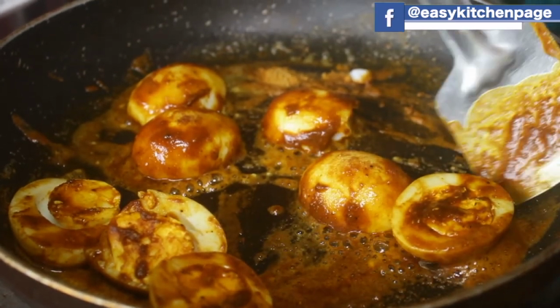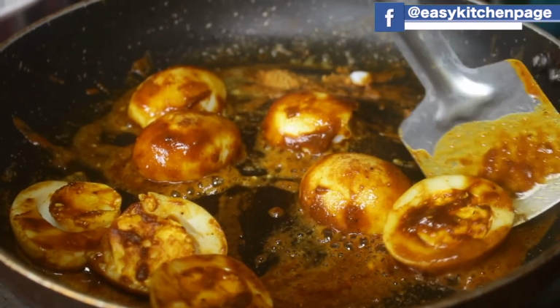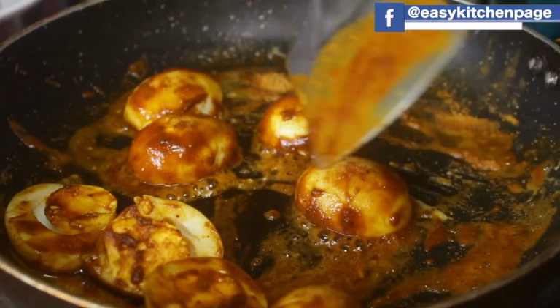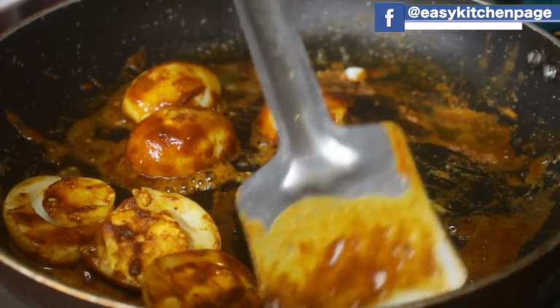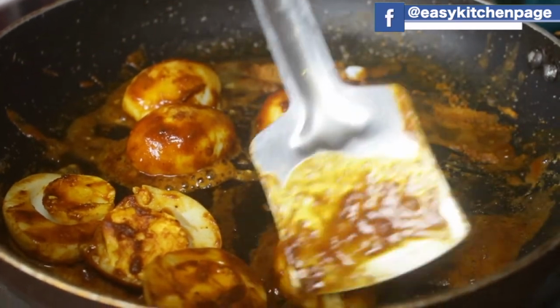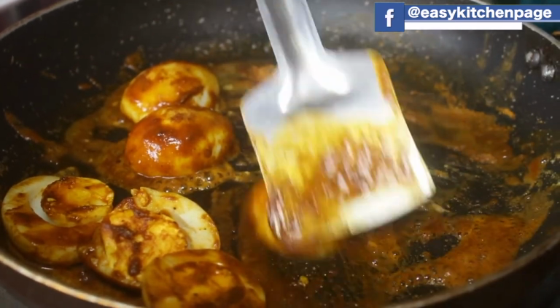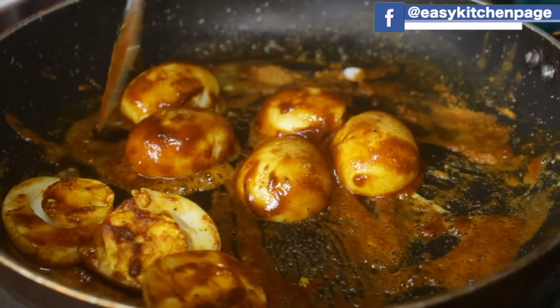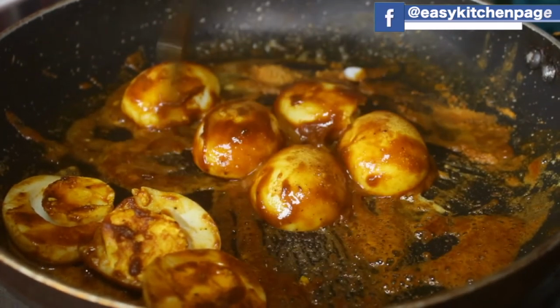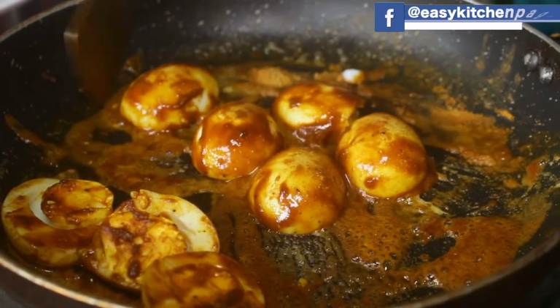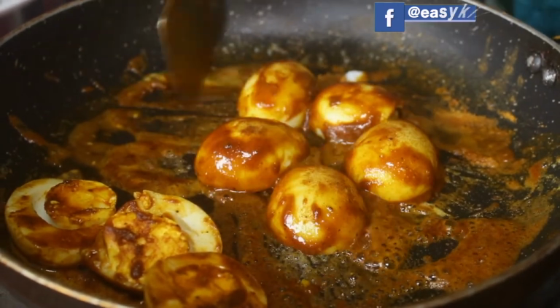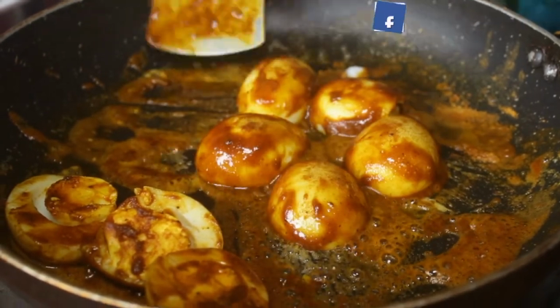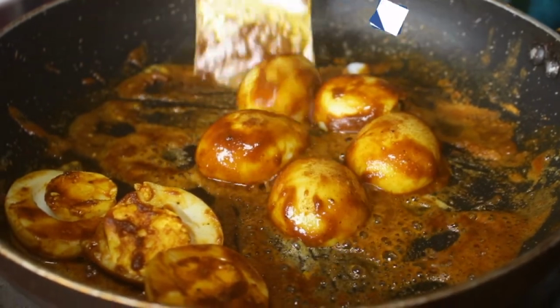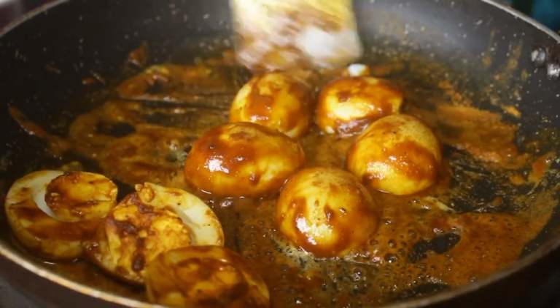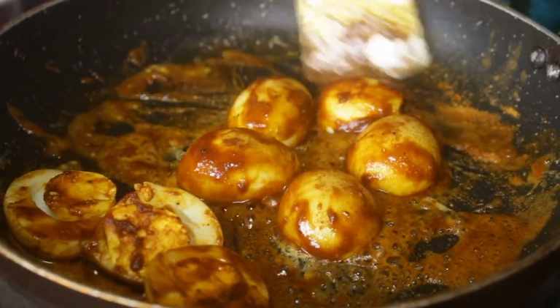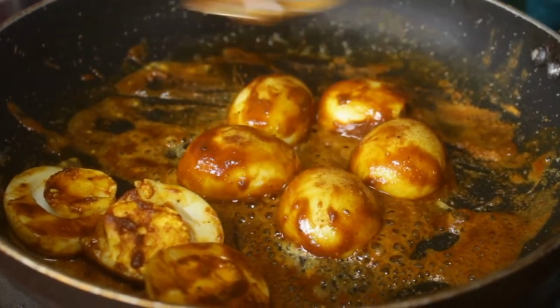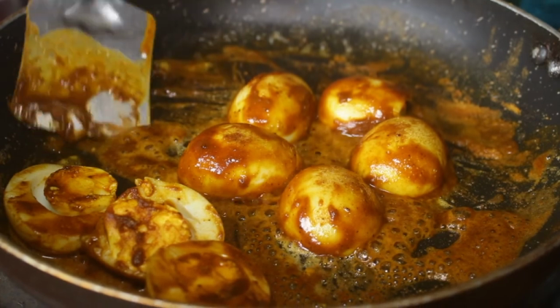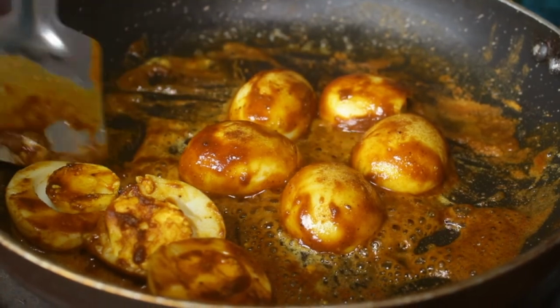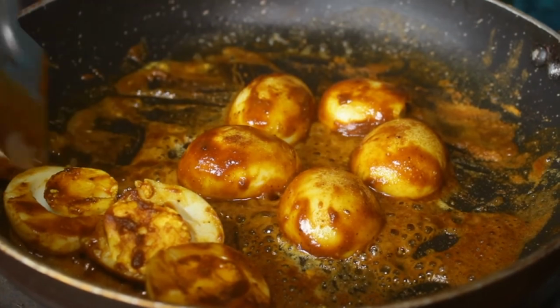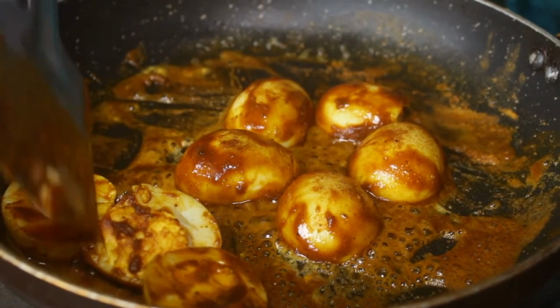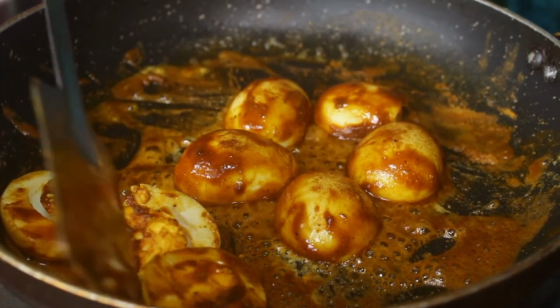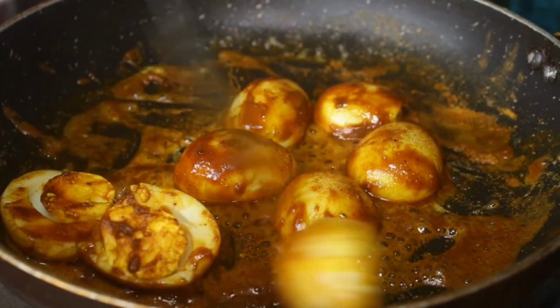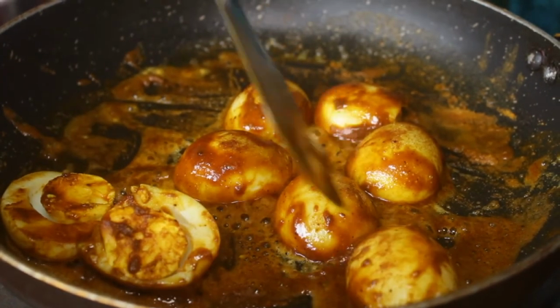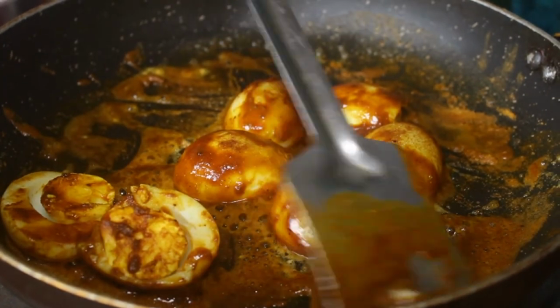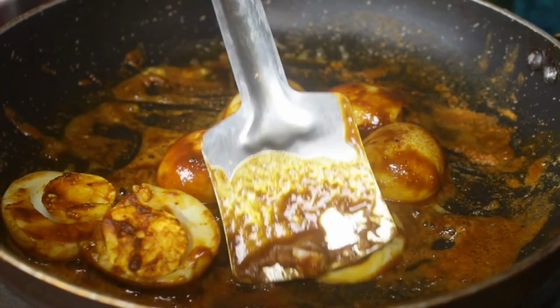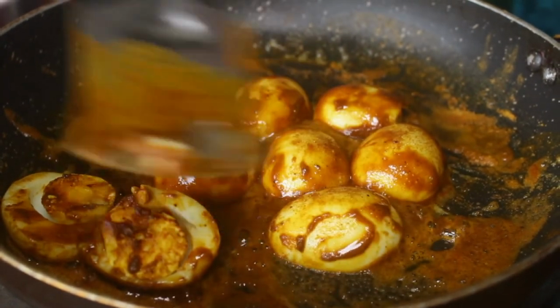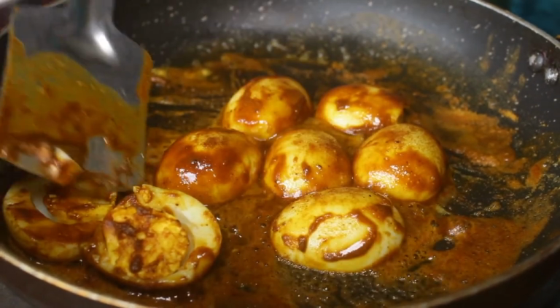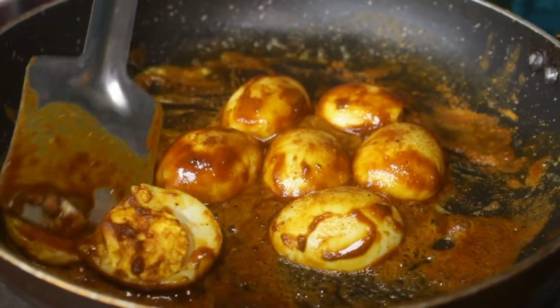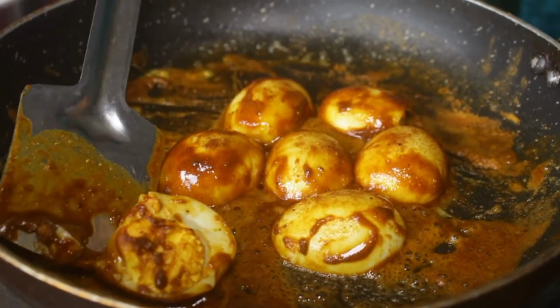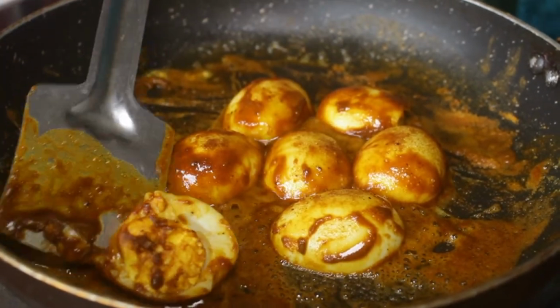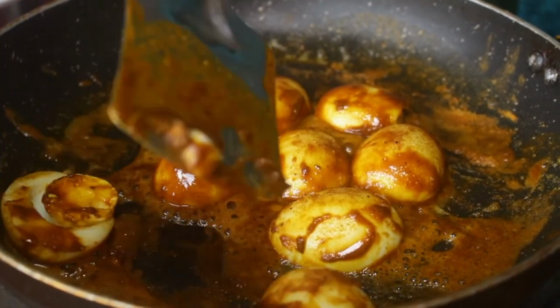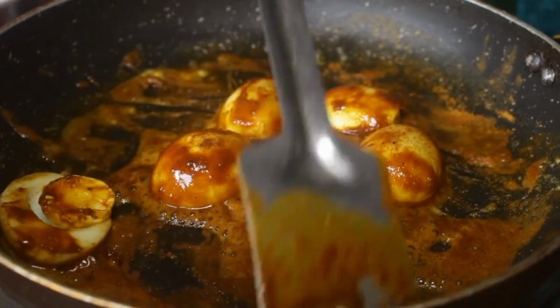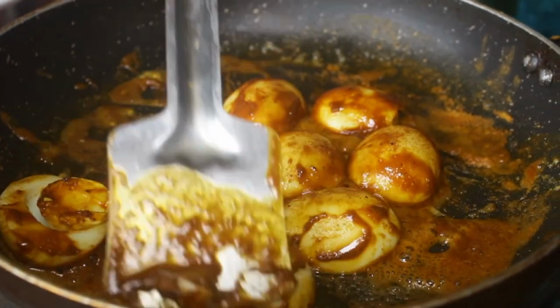You can add the masala in the sauce. If you add the masala, it will be easy to make the egg roast.